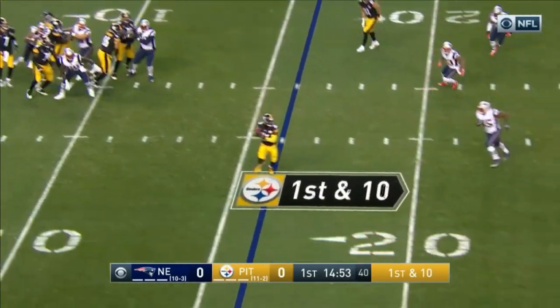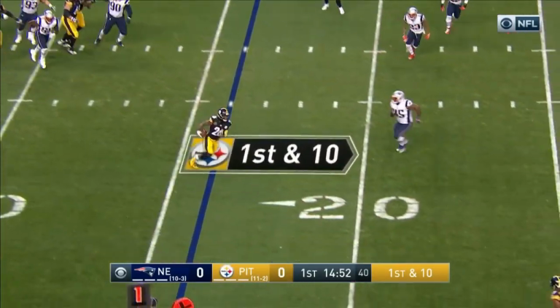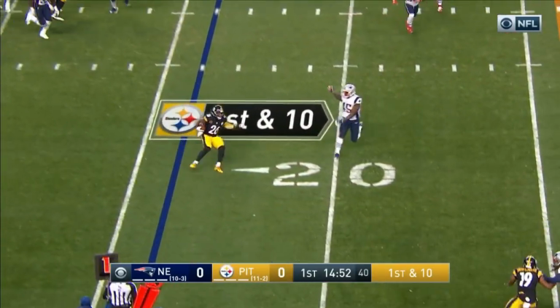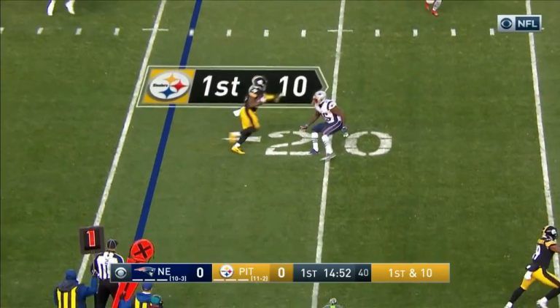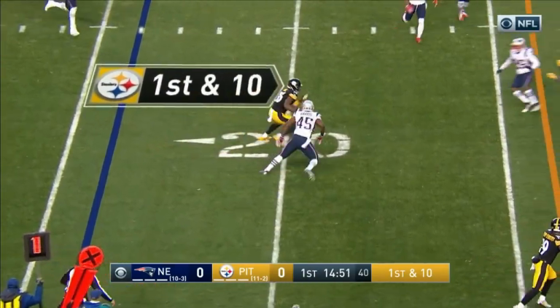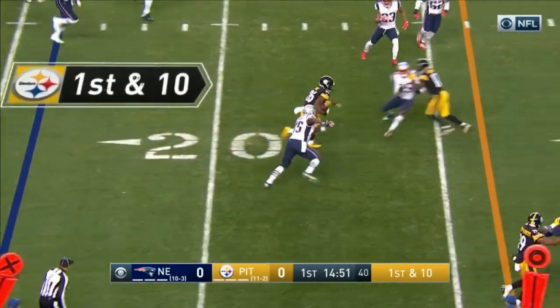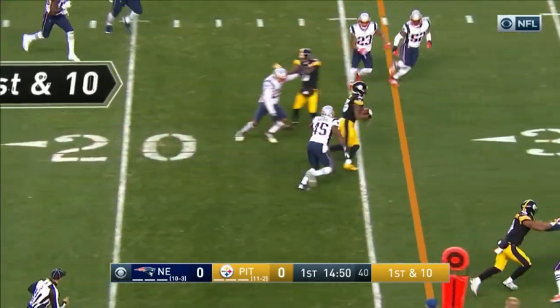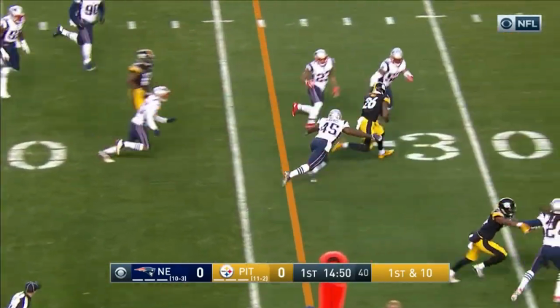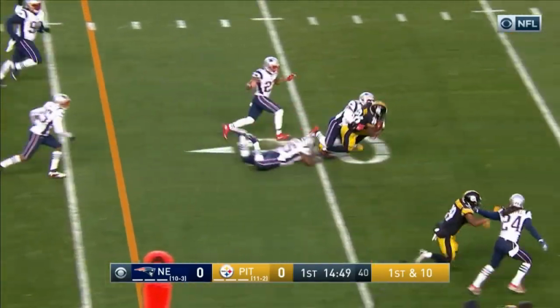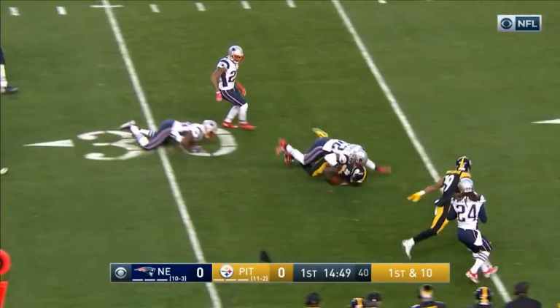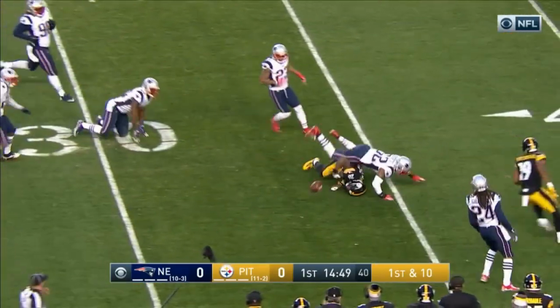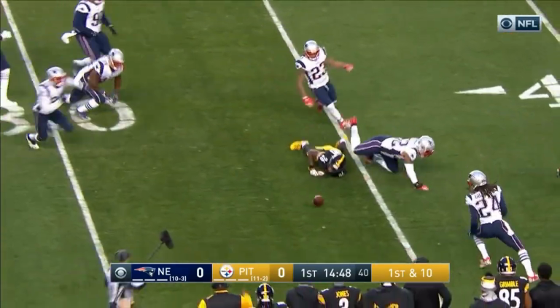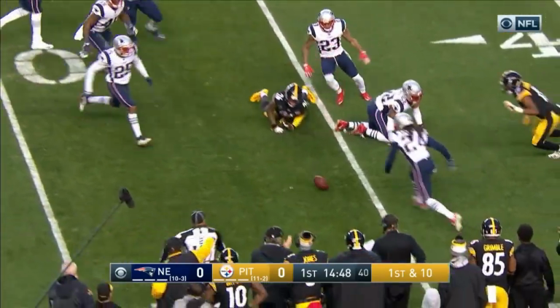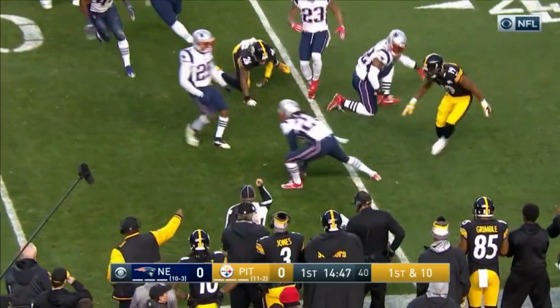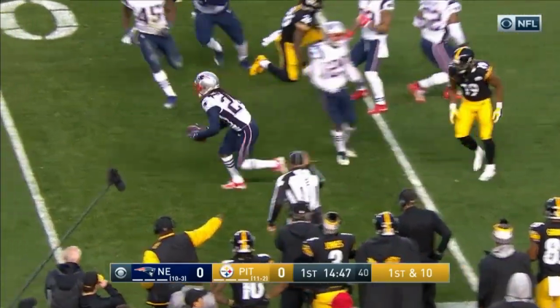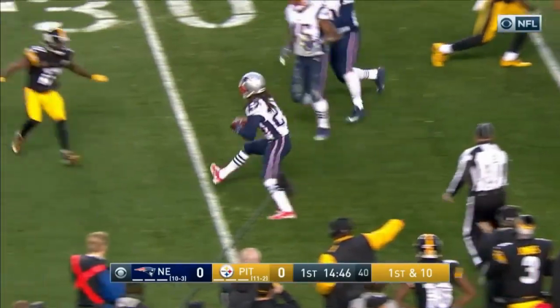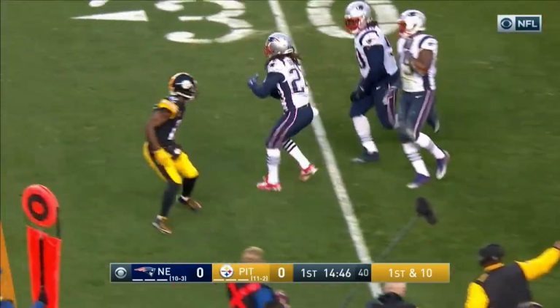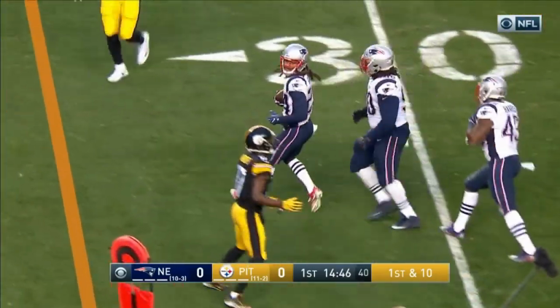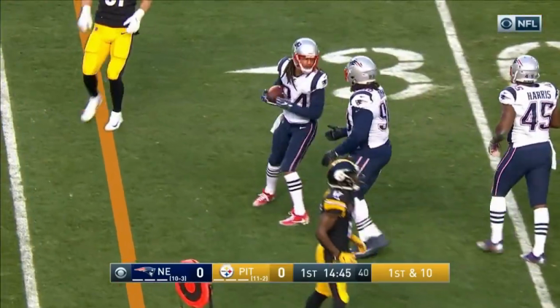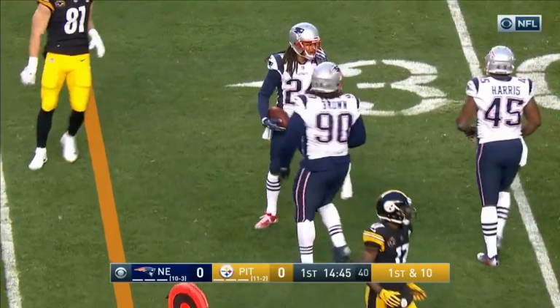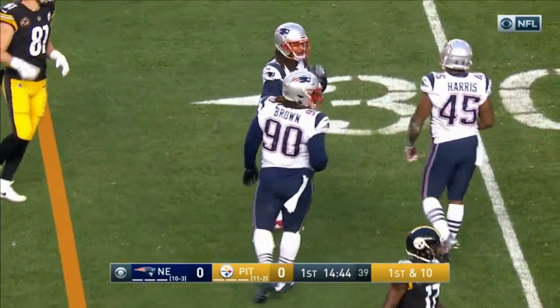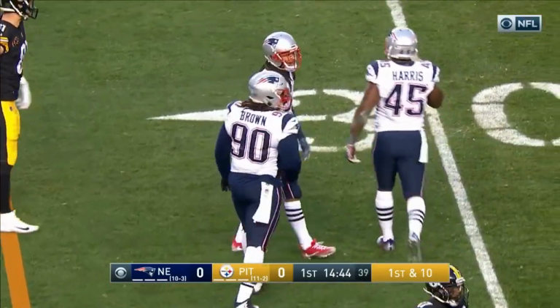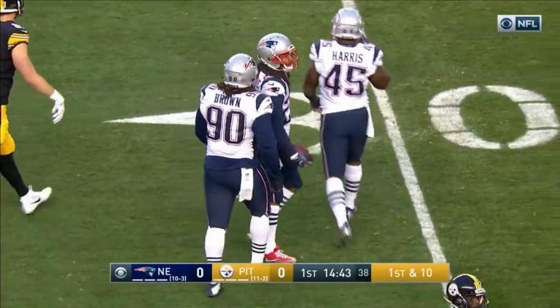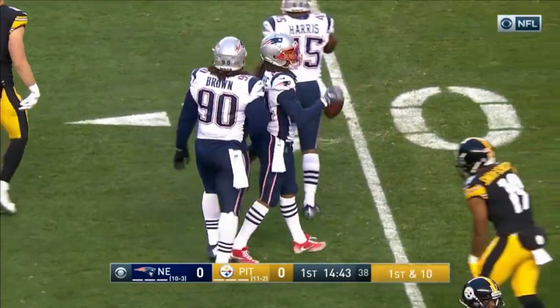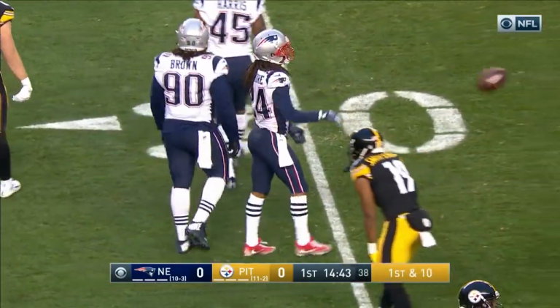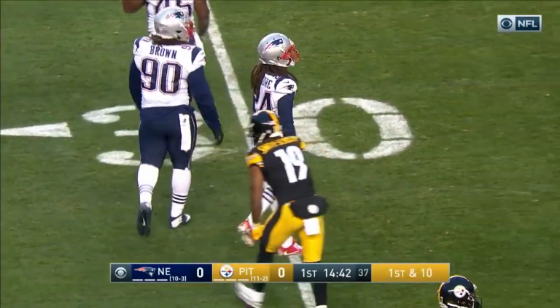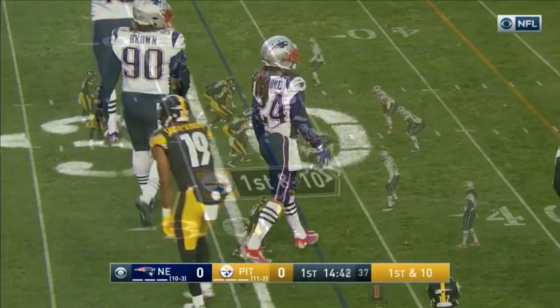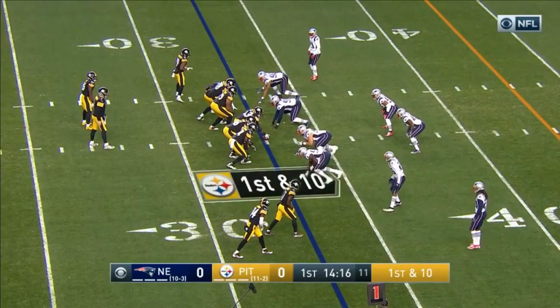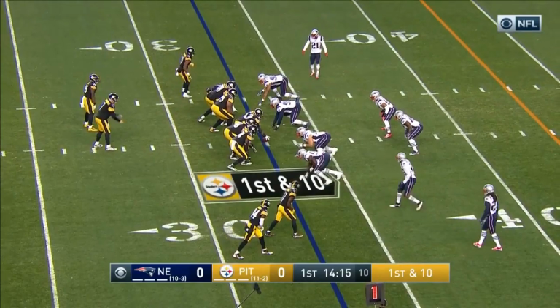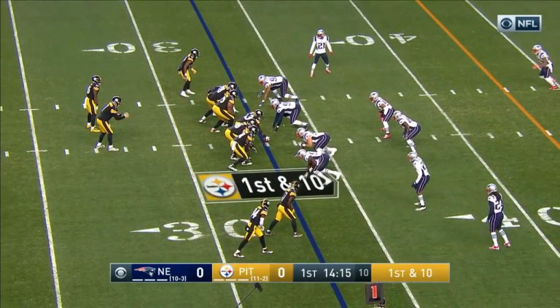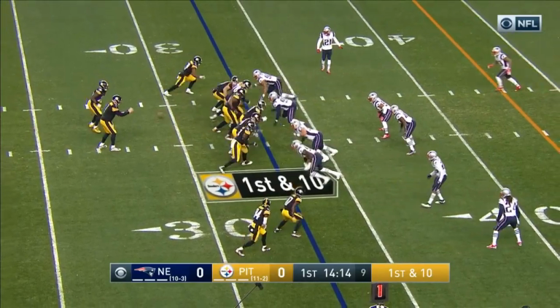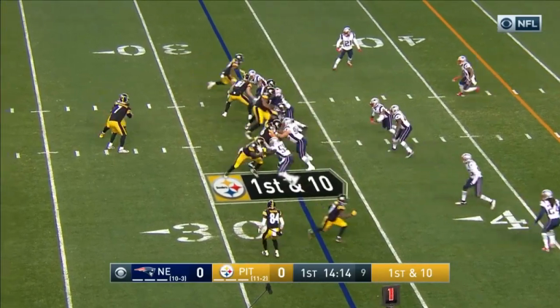And he got it over to Bell, who is the best receiver out of the backfield in the league this year. The ball came out. They're ruling him down — they rule him down. He fumbled after he was already down. A gain of 17. First and 10 for the Steelers.